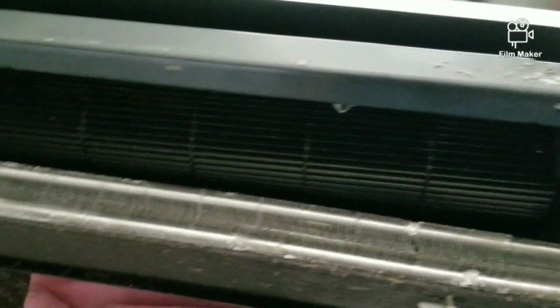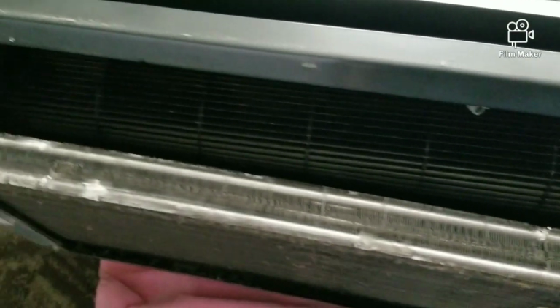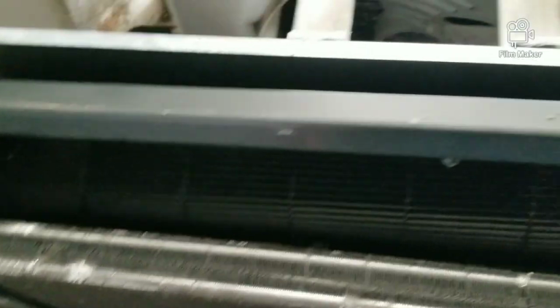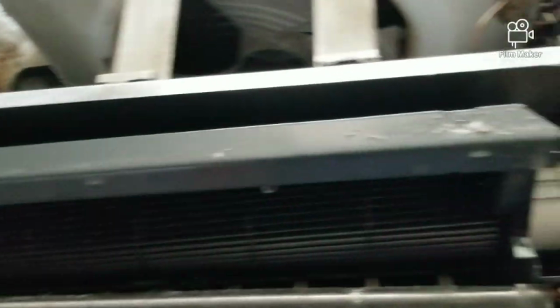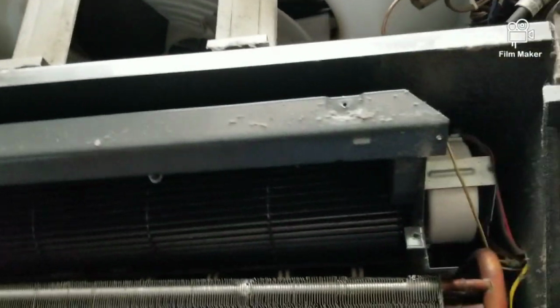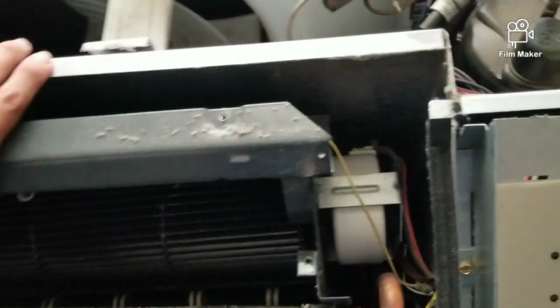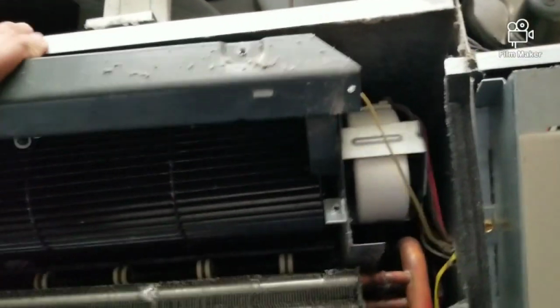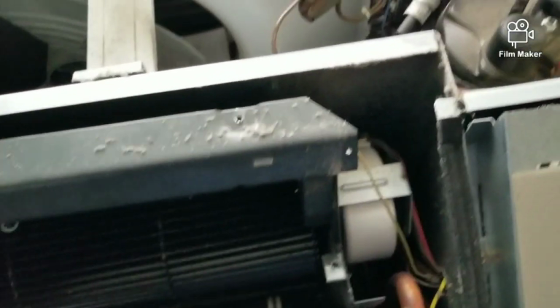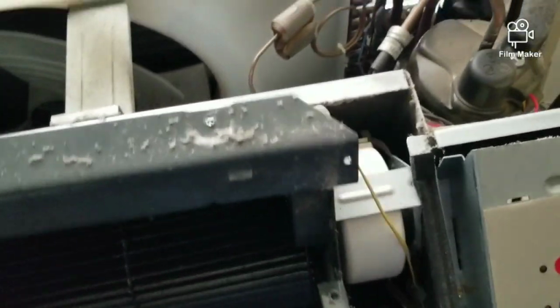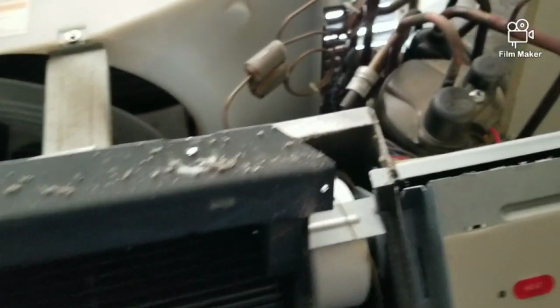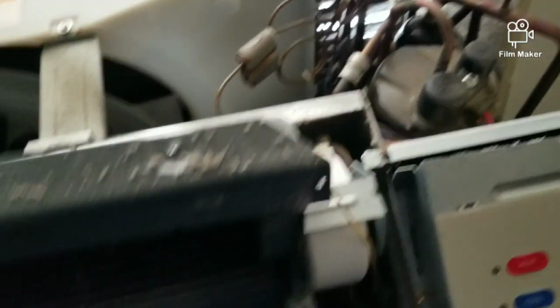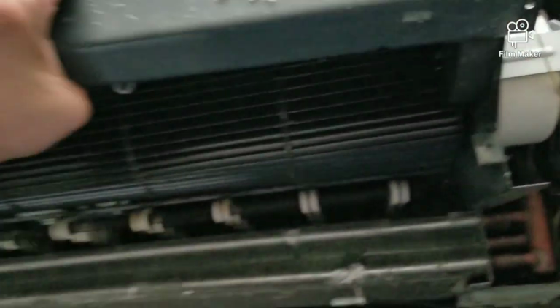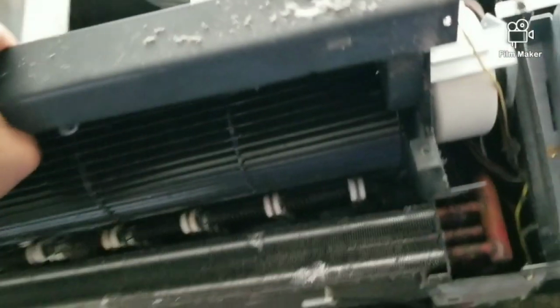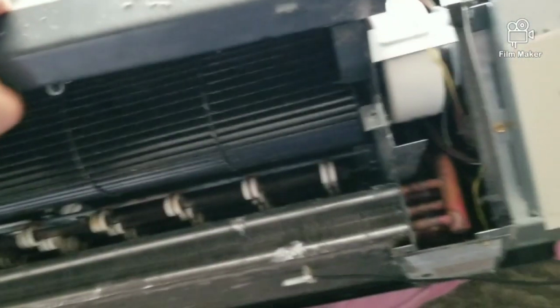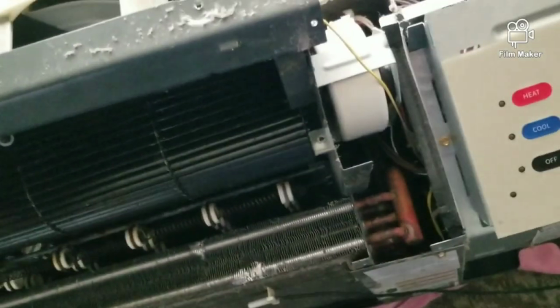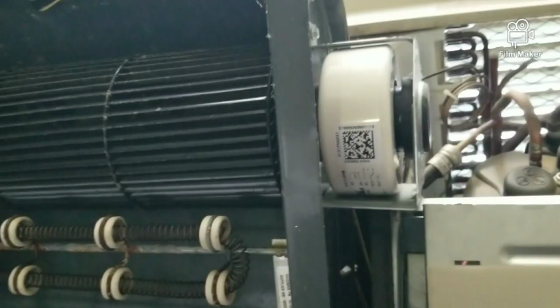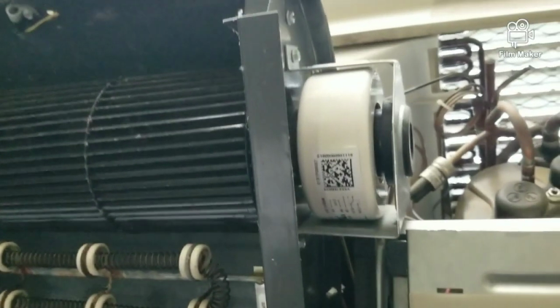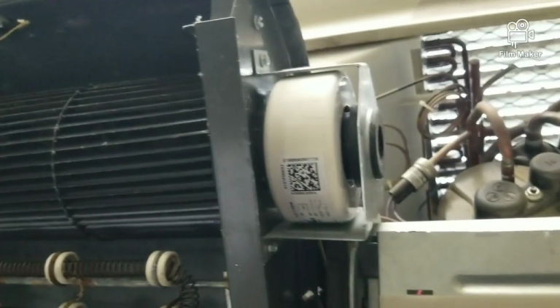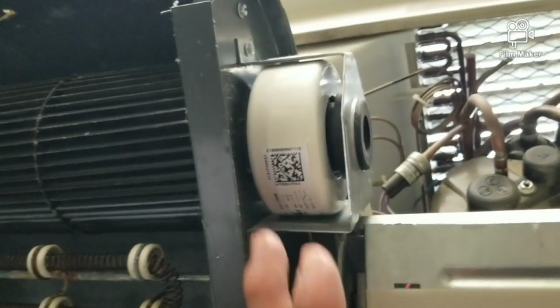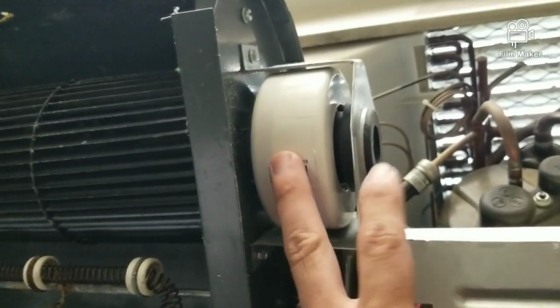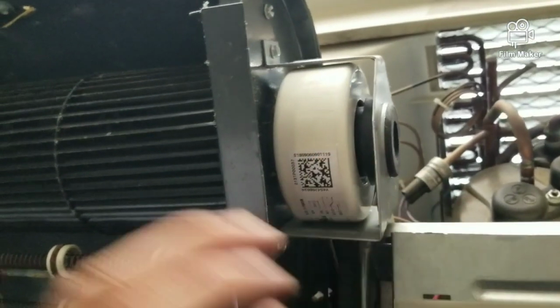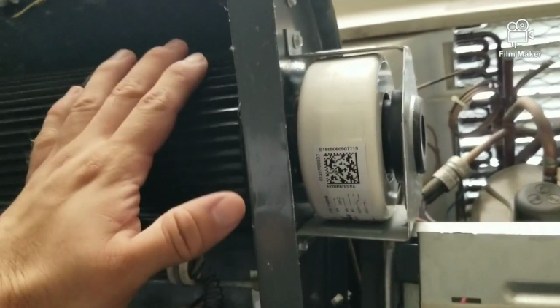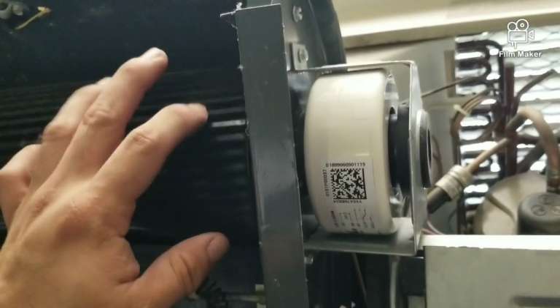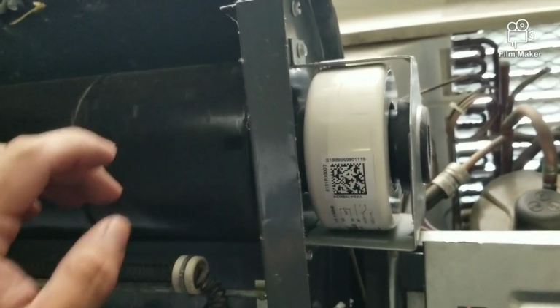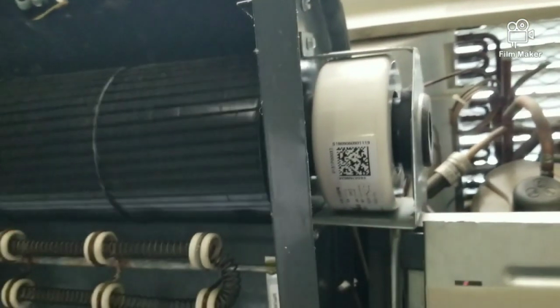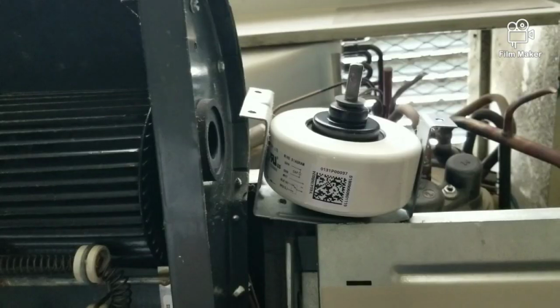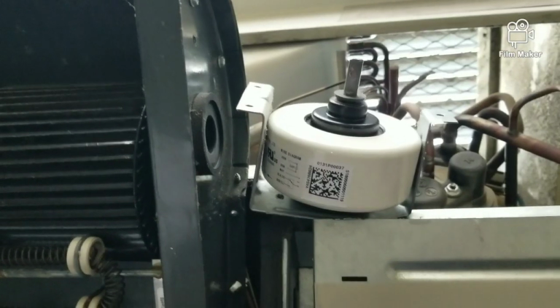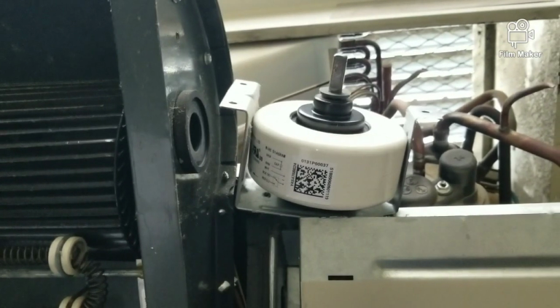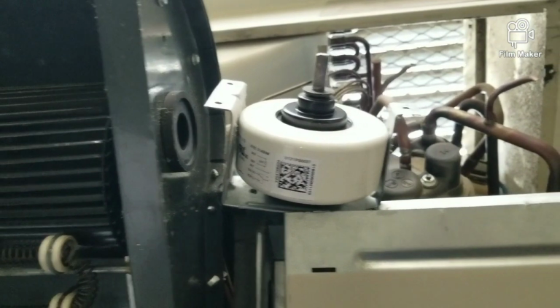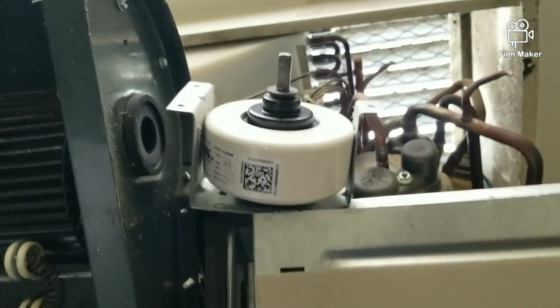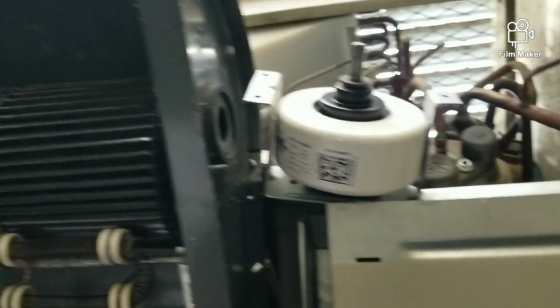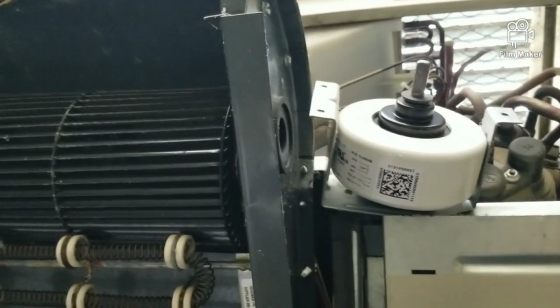Once we got the covers off, we simply pull the blower compartment out. Now we're just gonna separate the blower motor from the blower wheel.